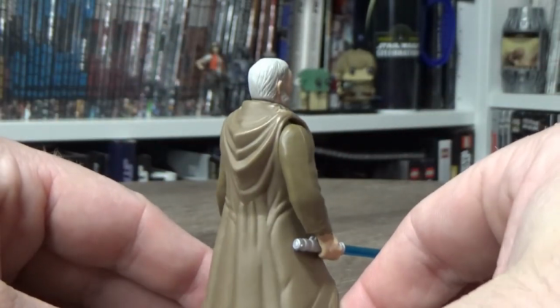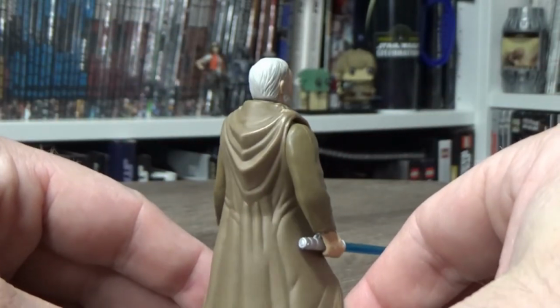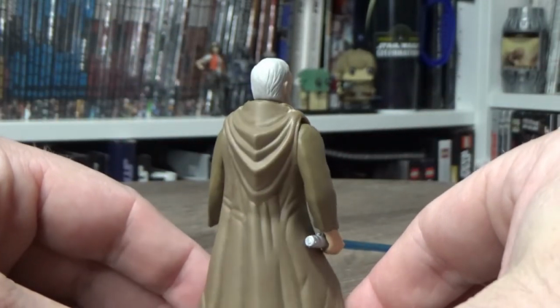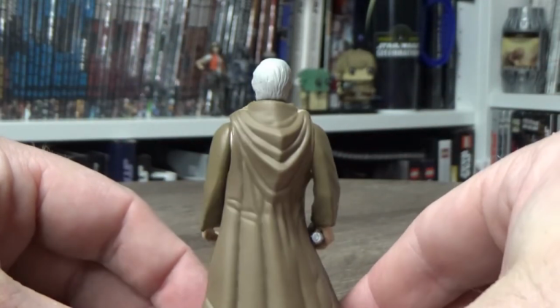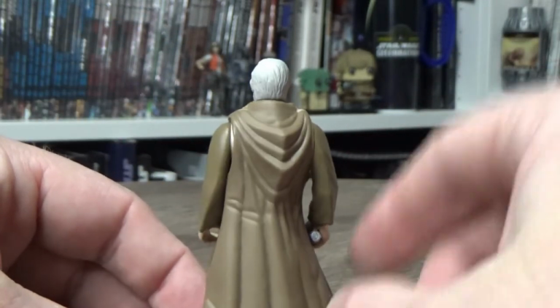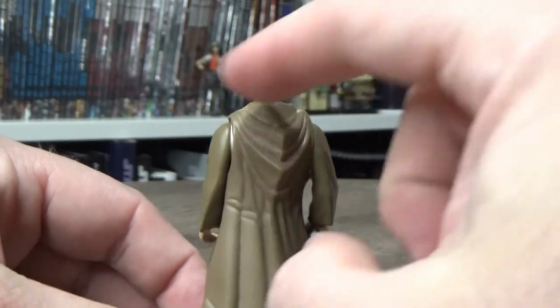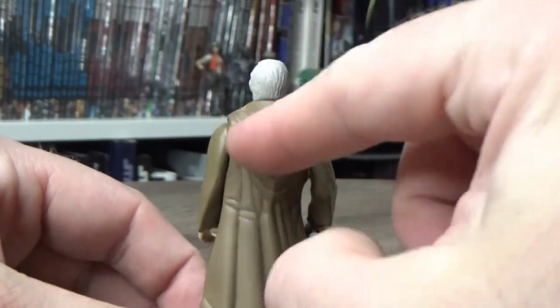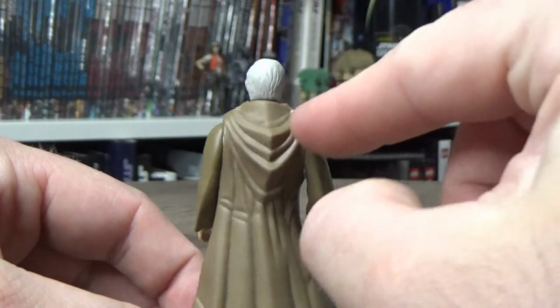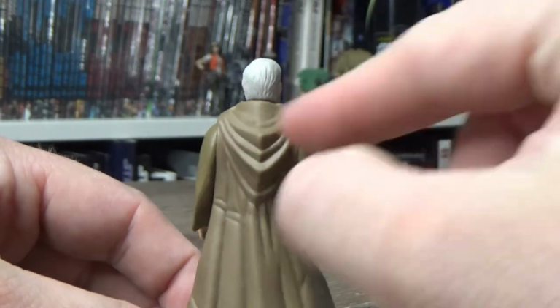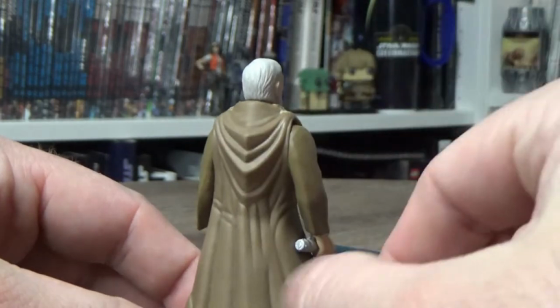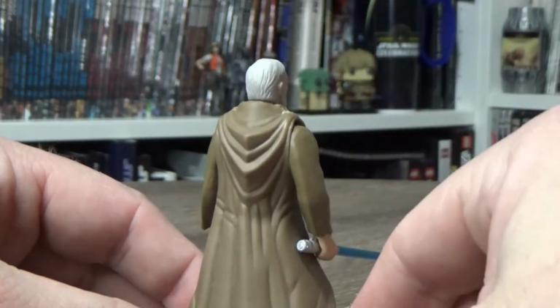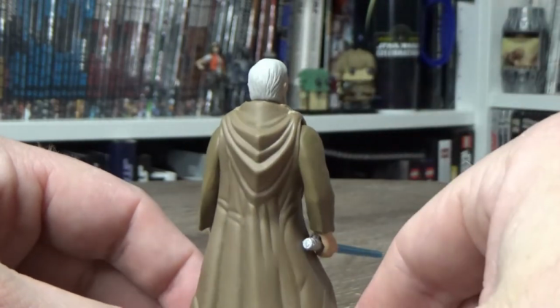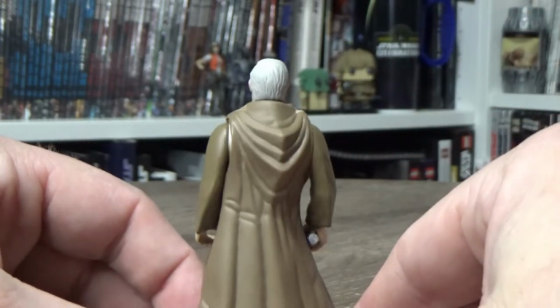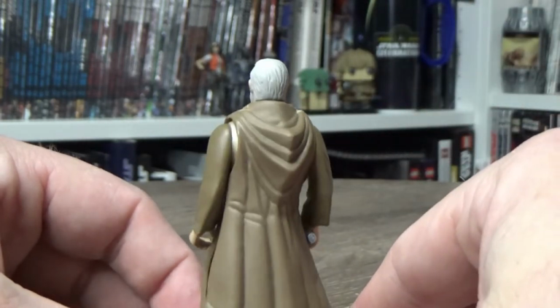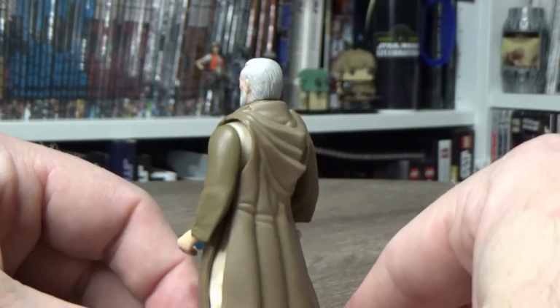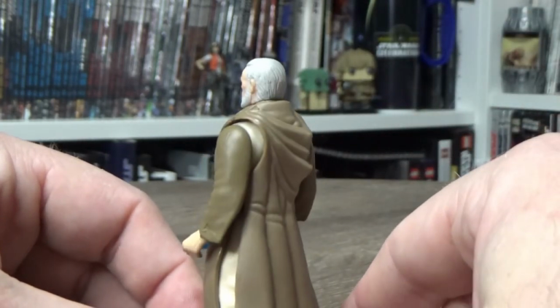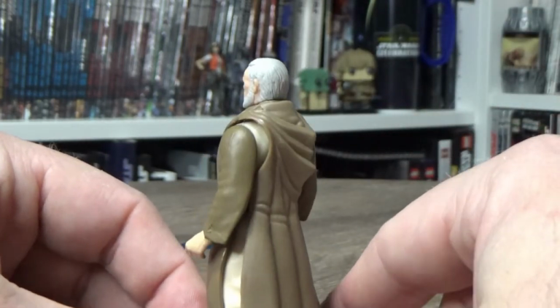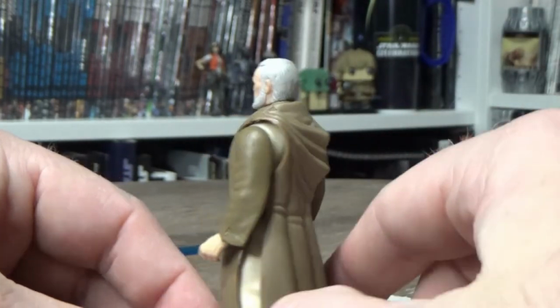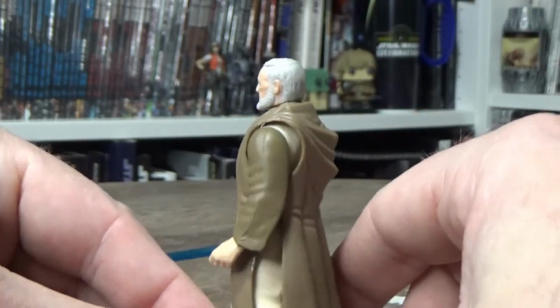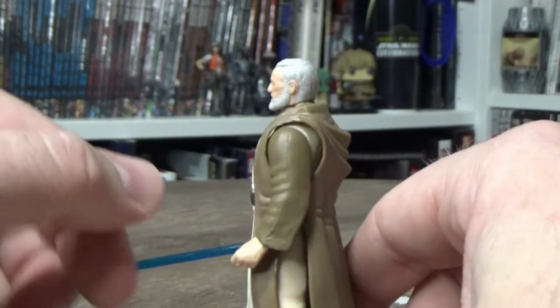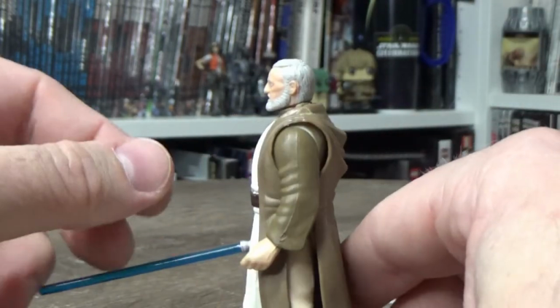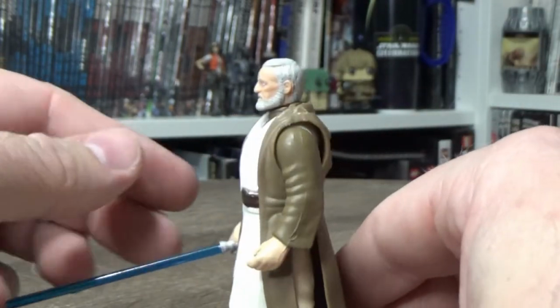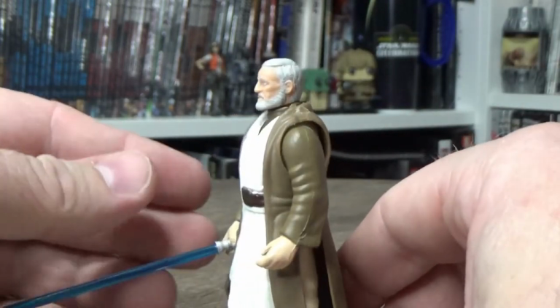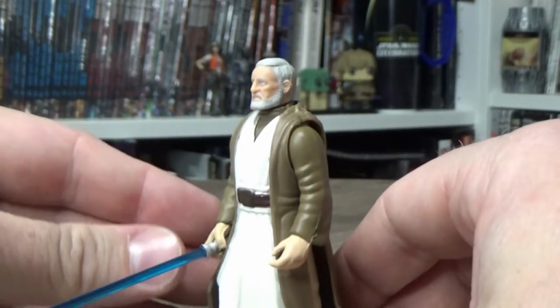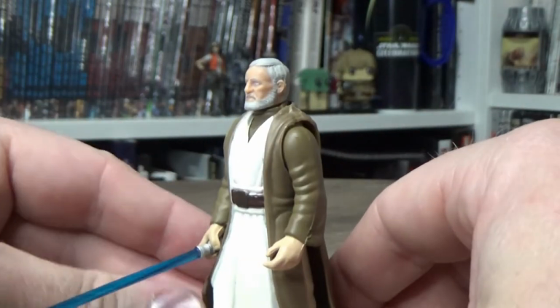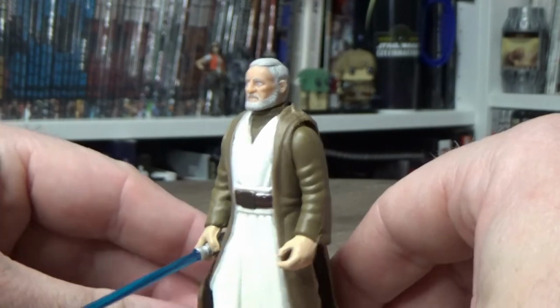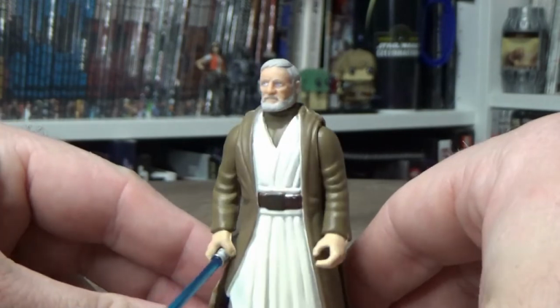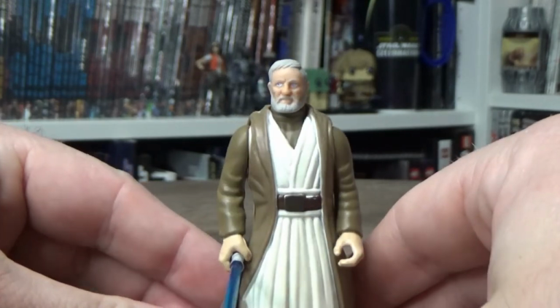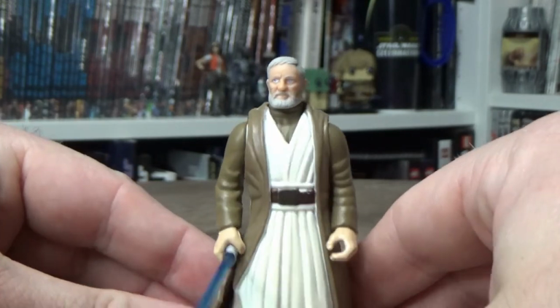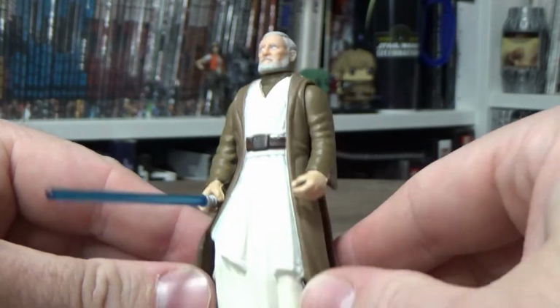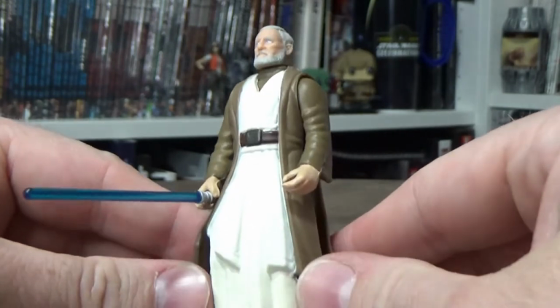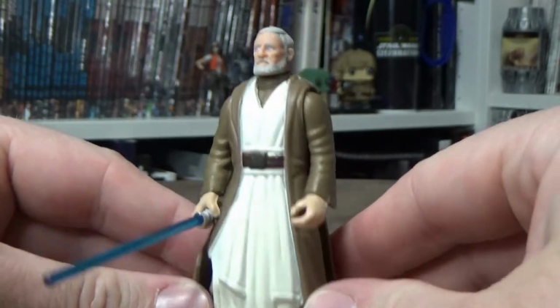I do like the creases and the way the hood sort of falls — it looks kind of cool. I dig it.